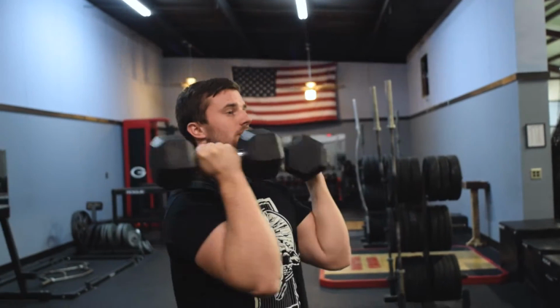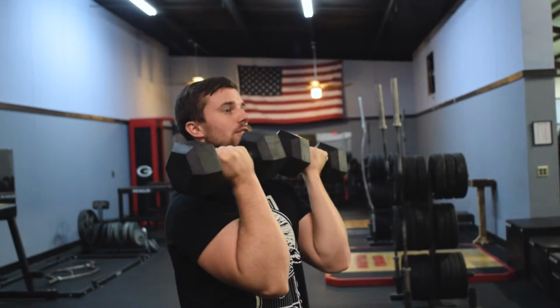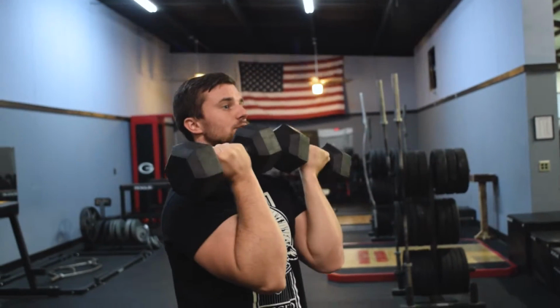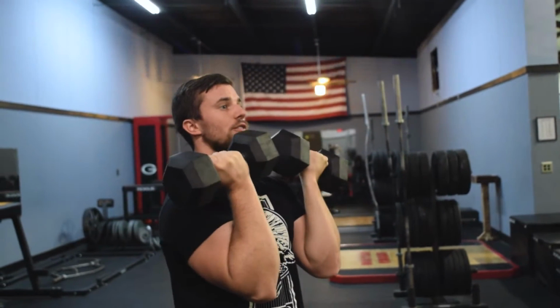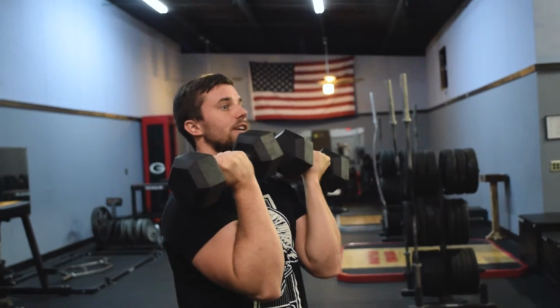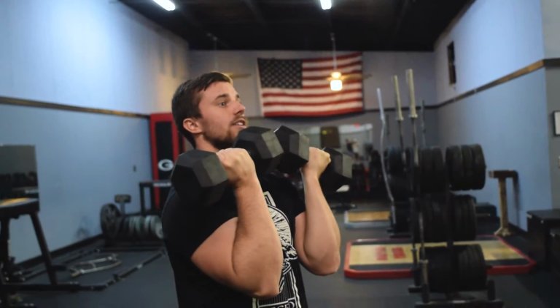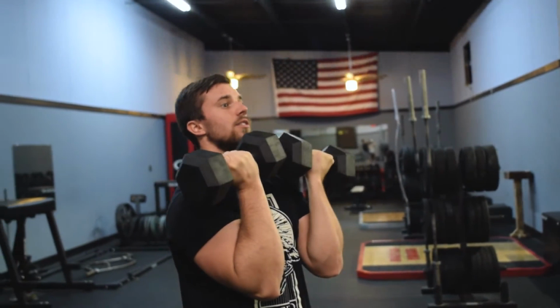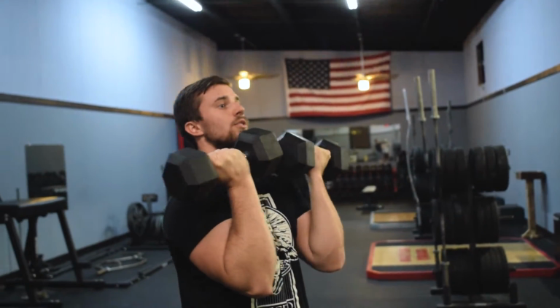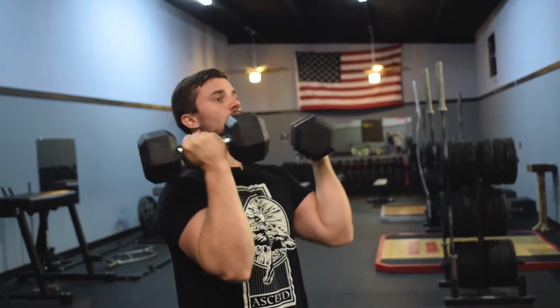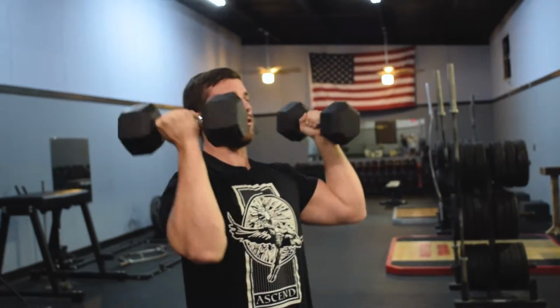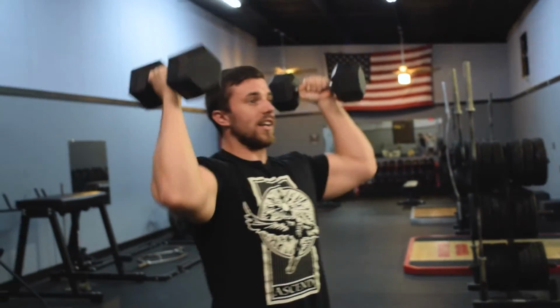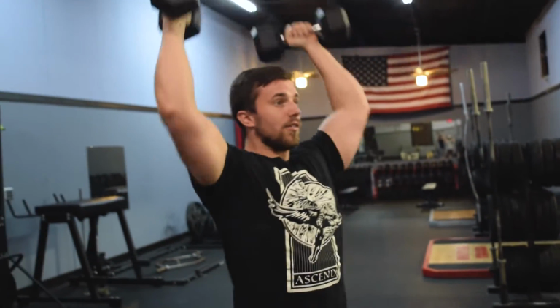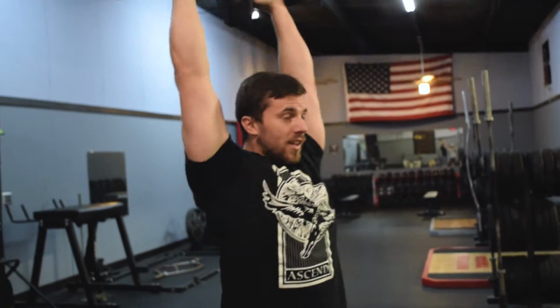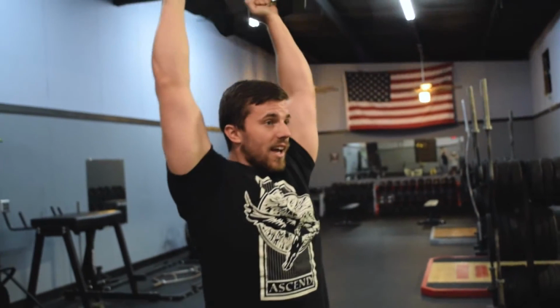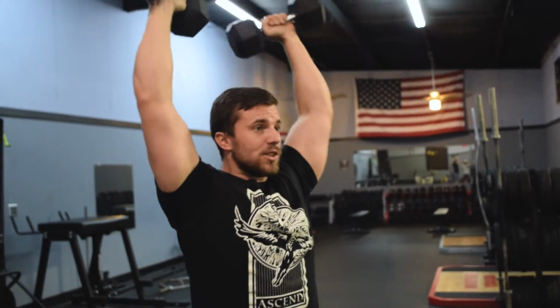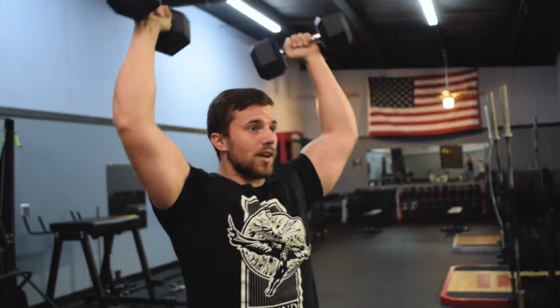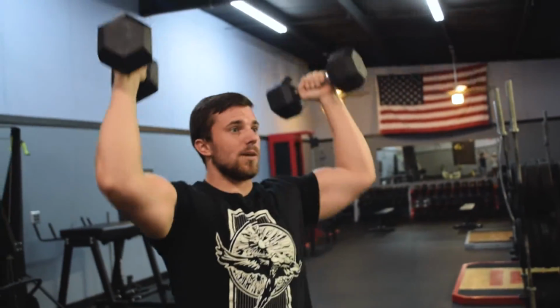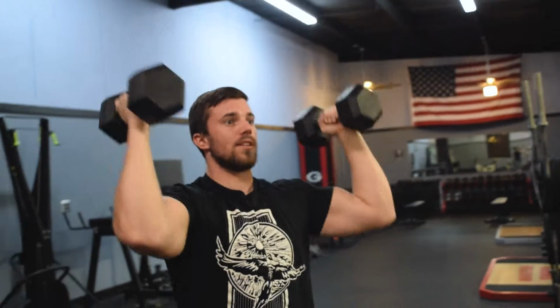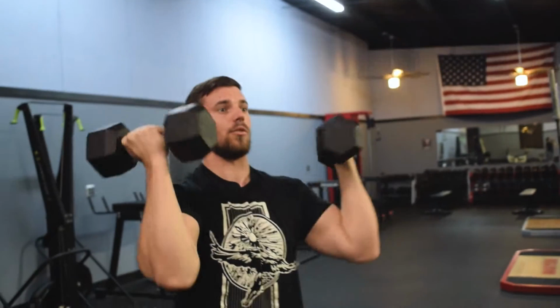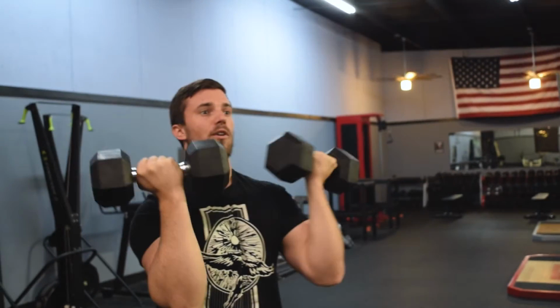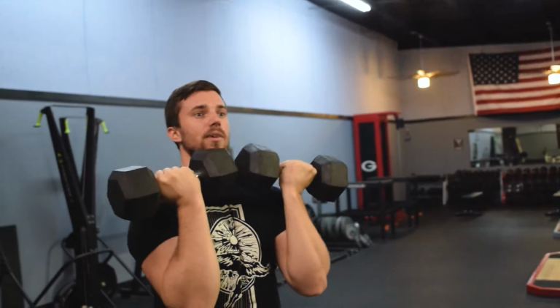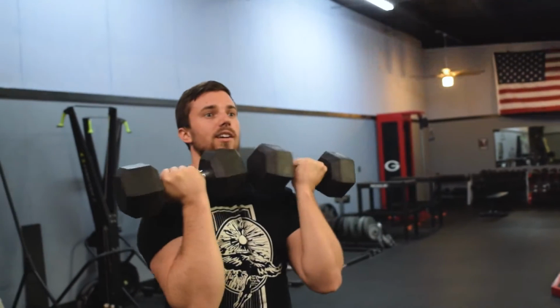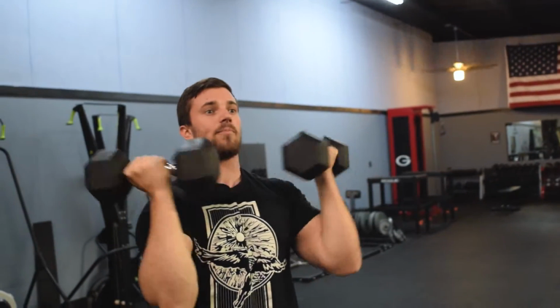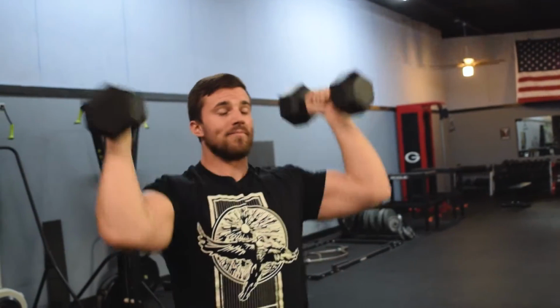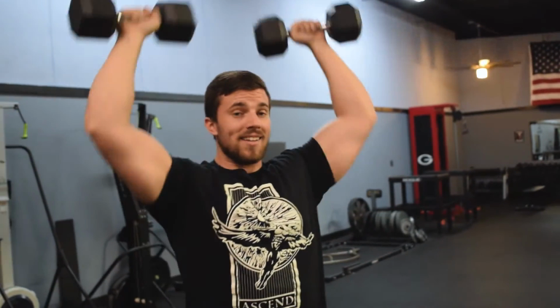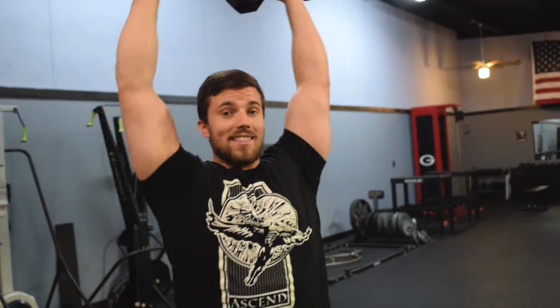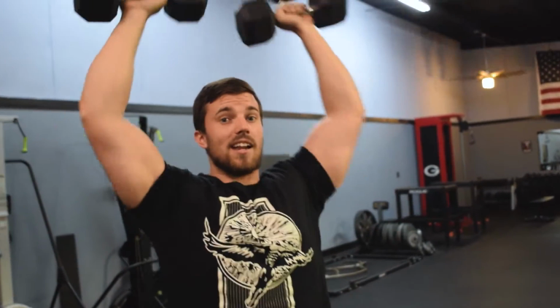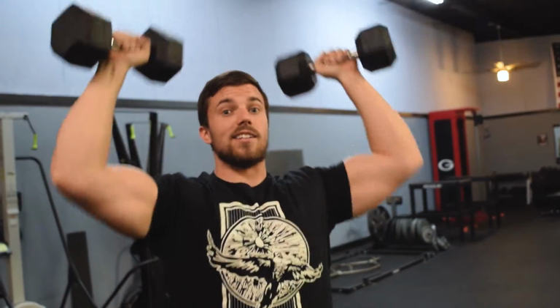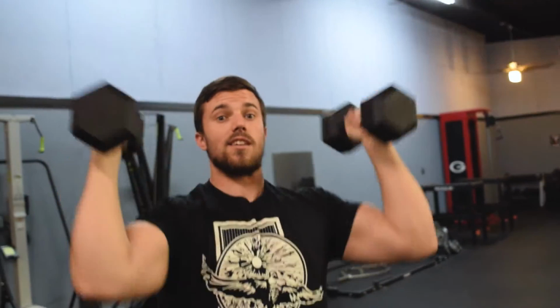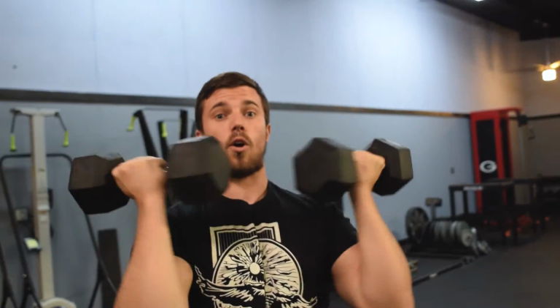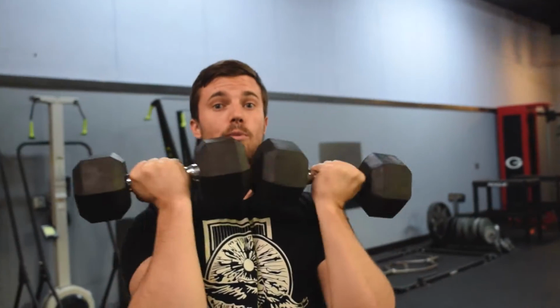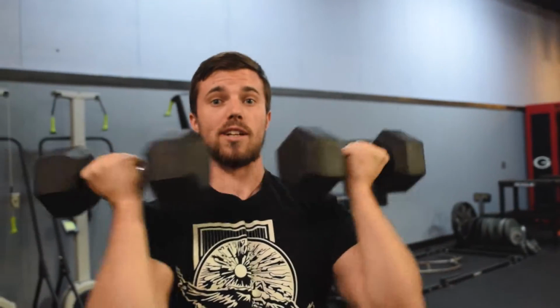So you start off here, rotate out as you press up, and then reverse it back down. And that is the Arnold press.